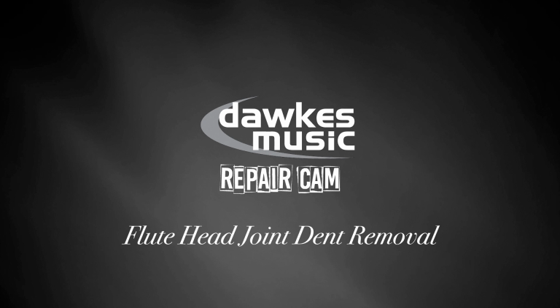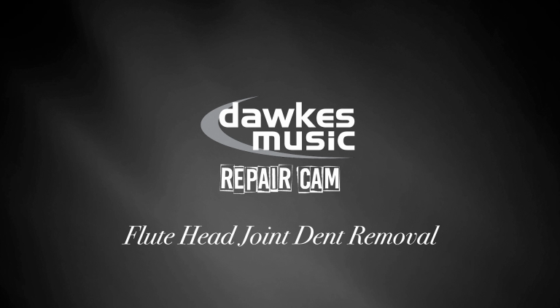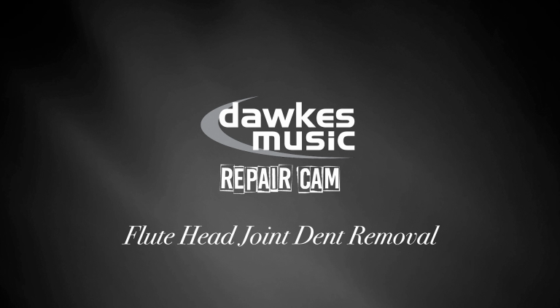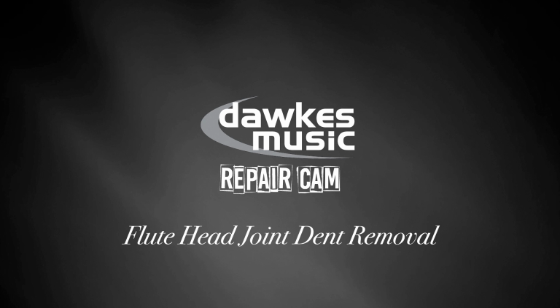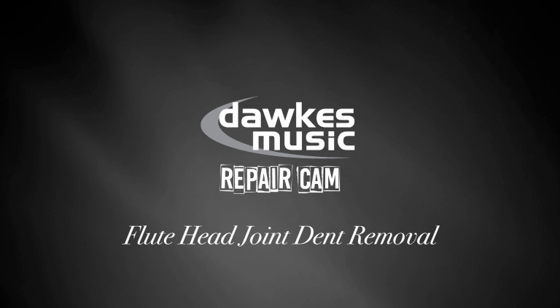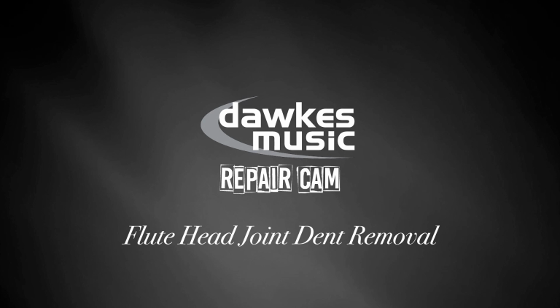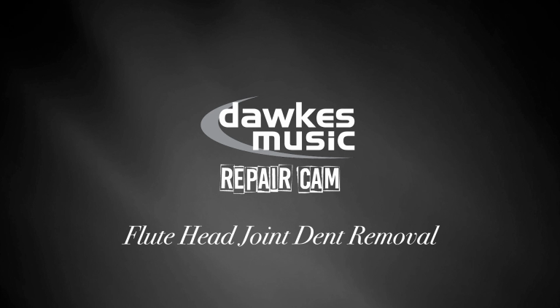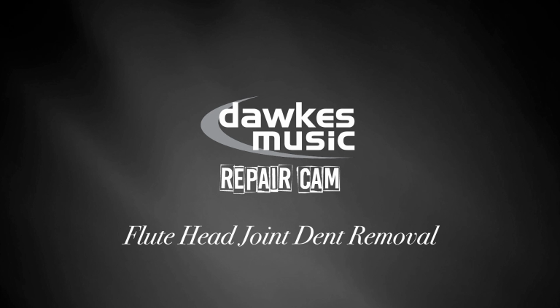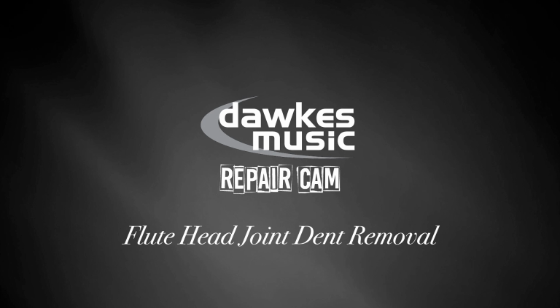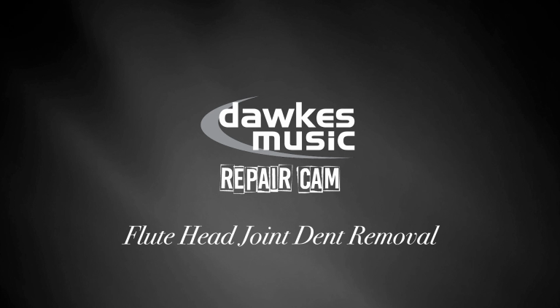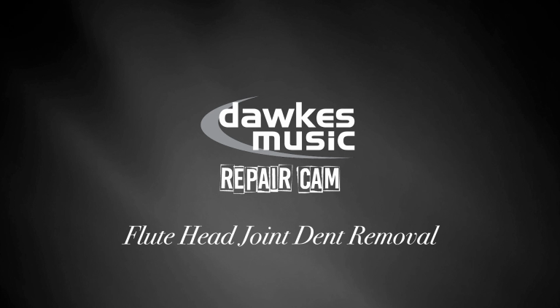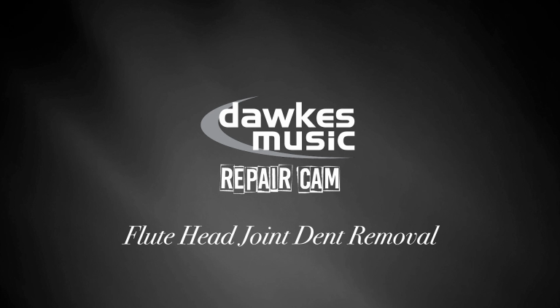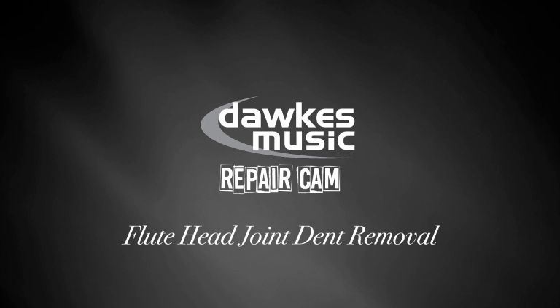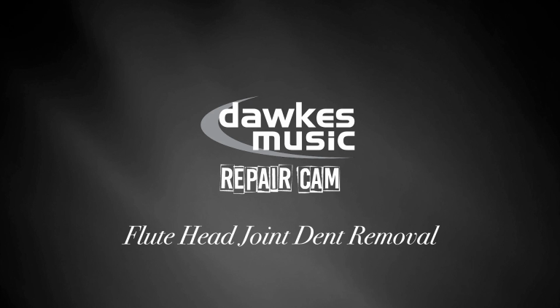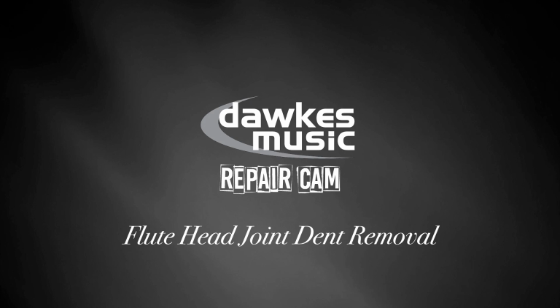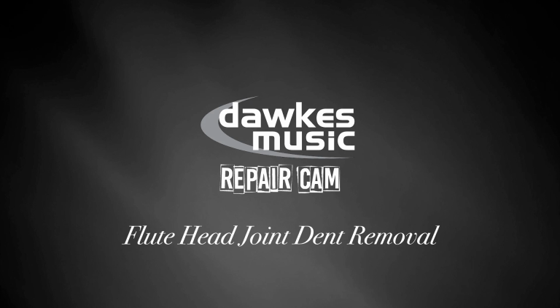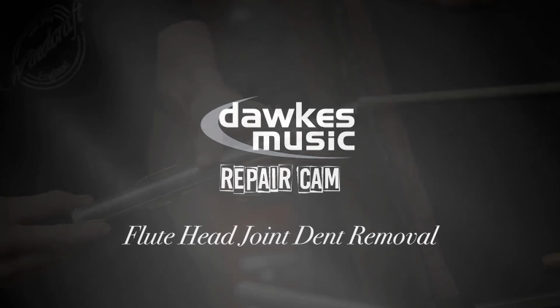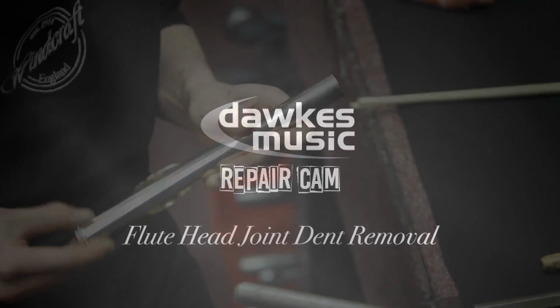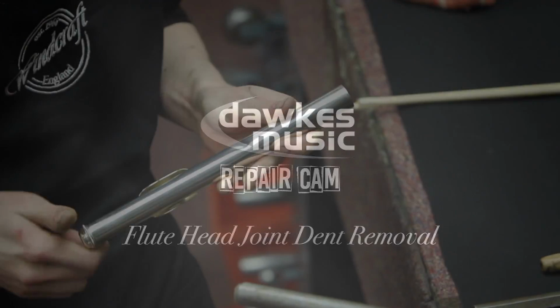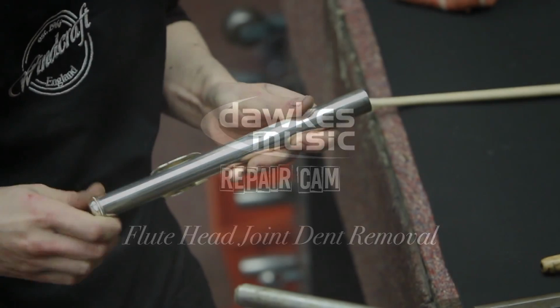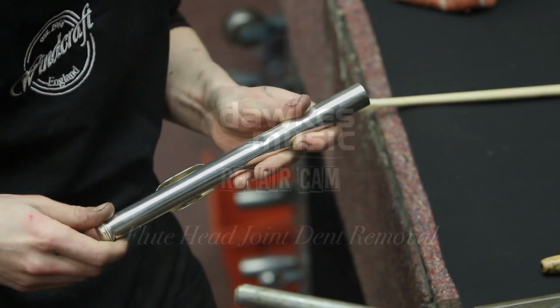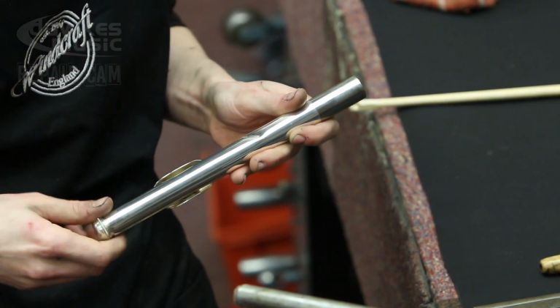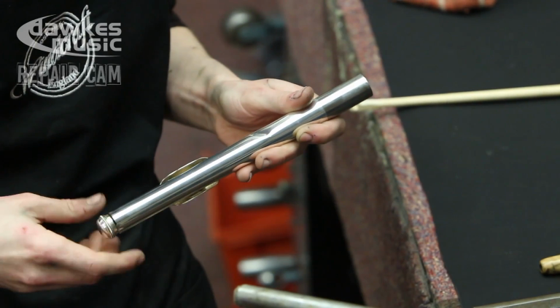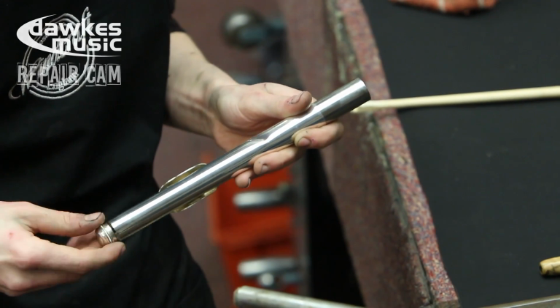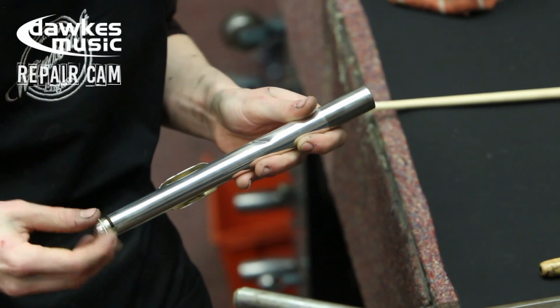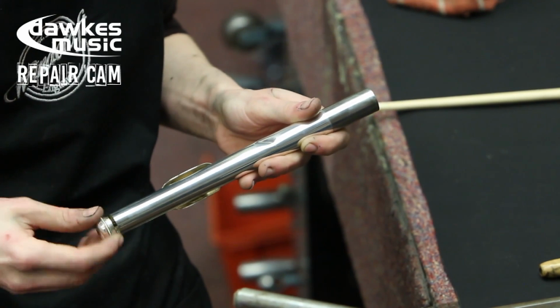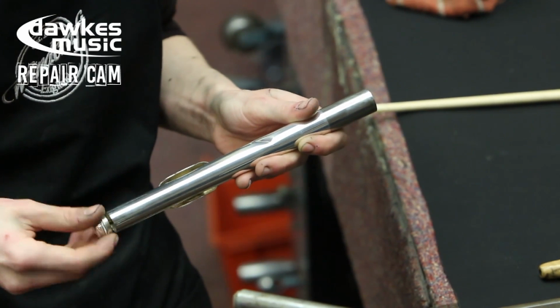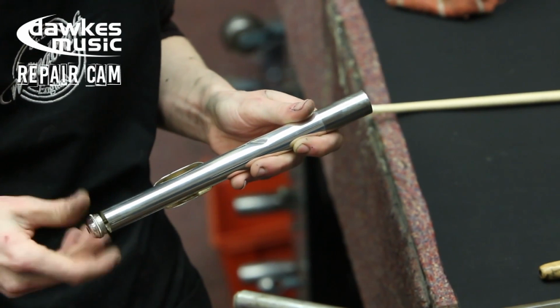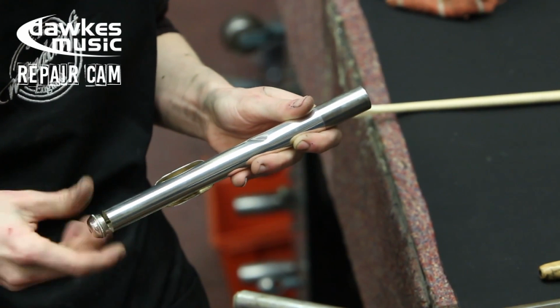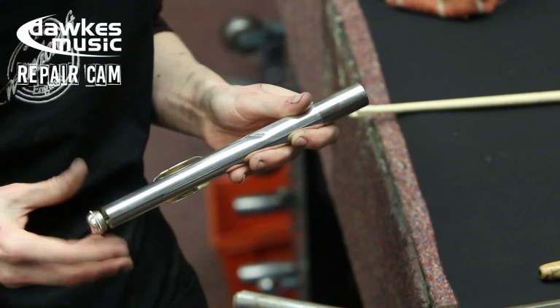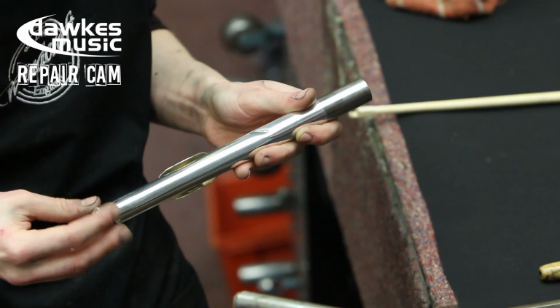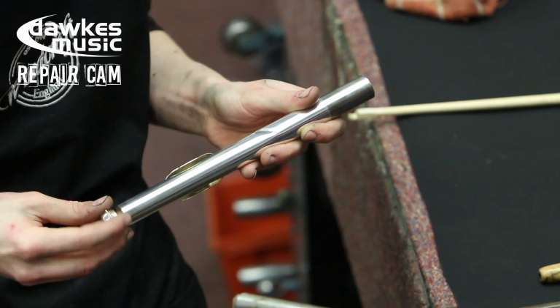Hello, my name is Sam. My name is Abbey. Welcome to the Dorks Repair Cam. Today we're going to have a look at removing a dent from a head joint of a flute.